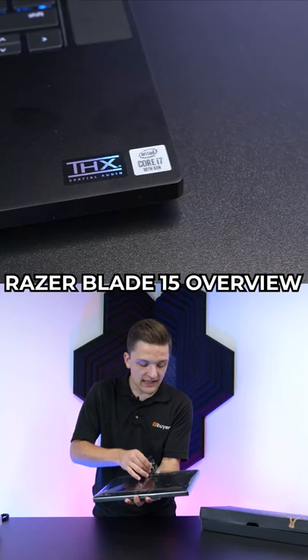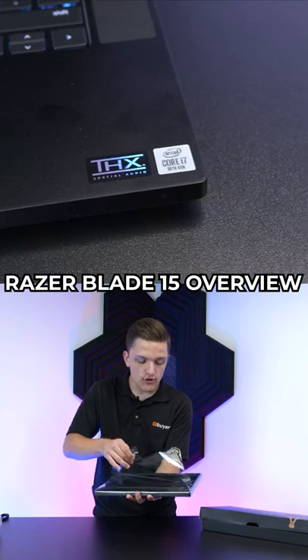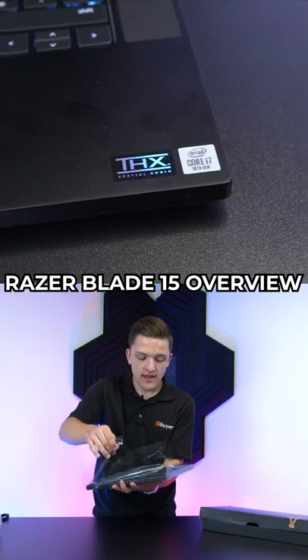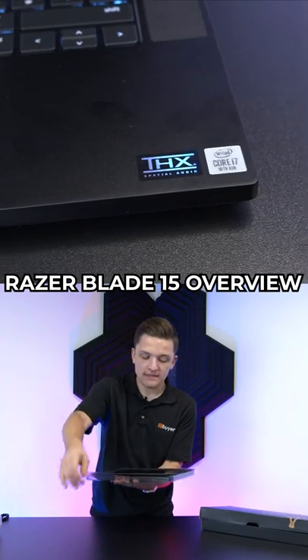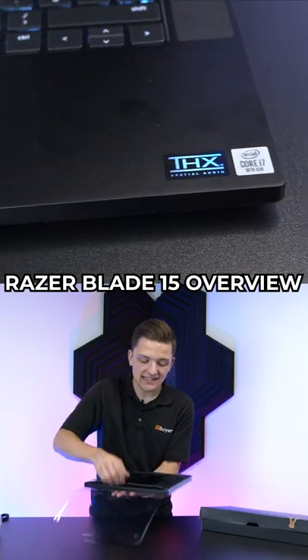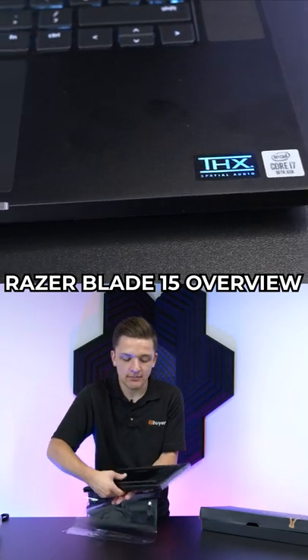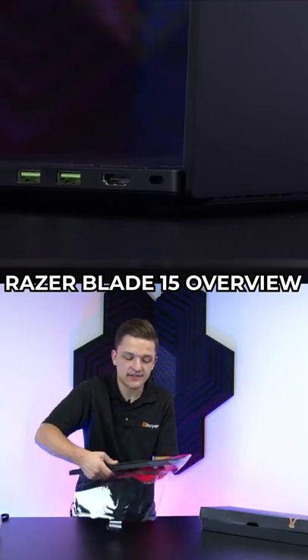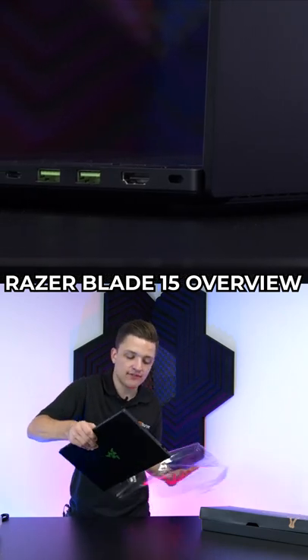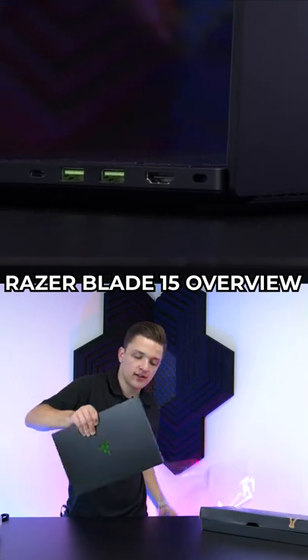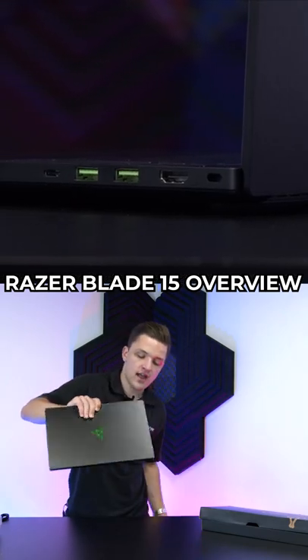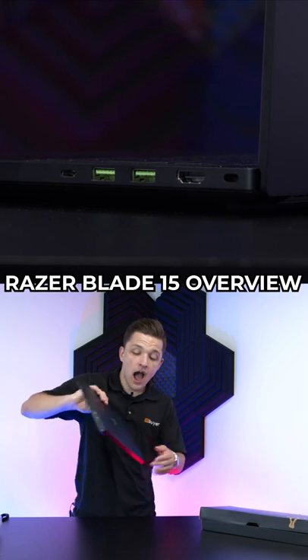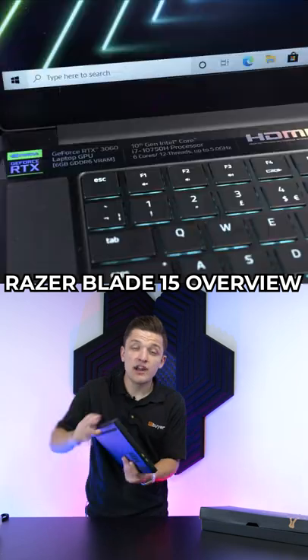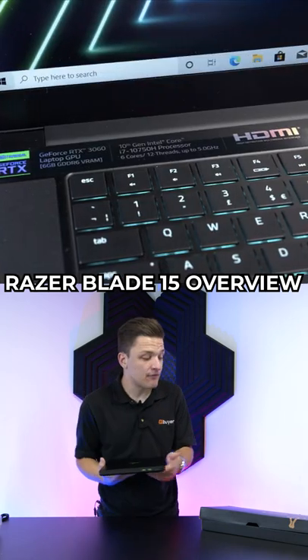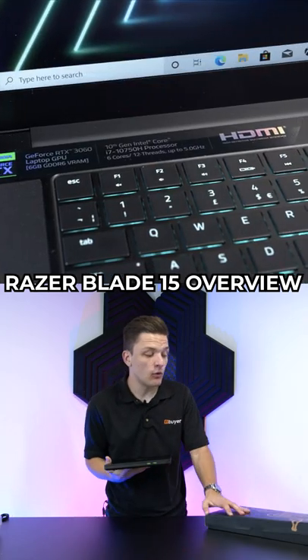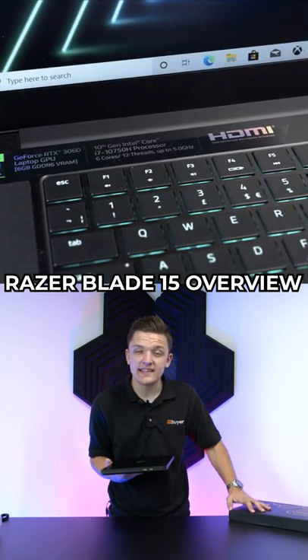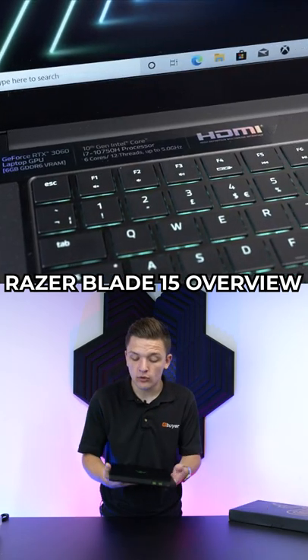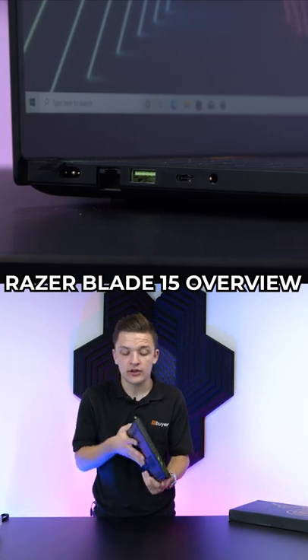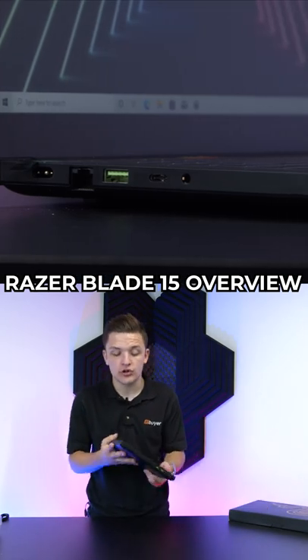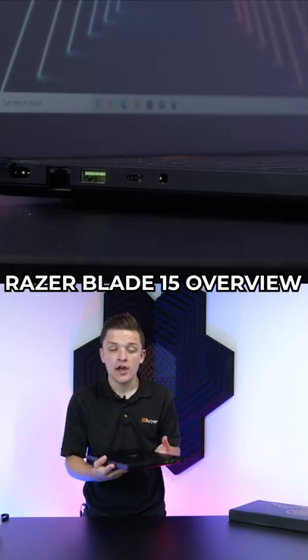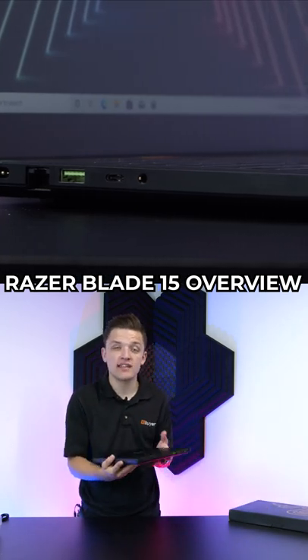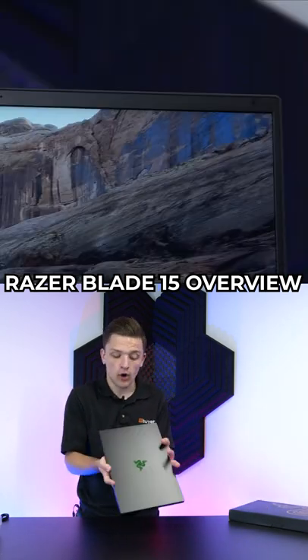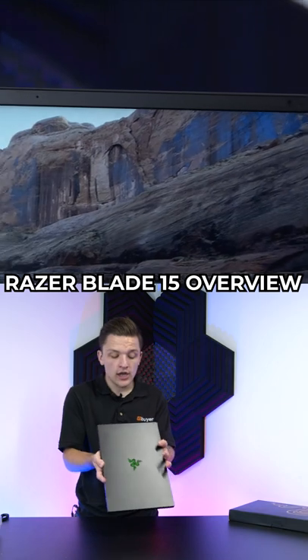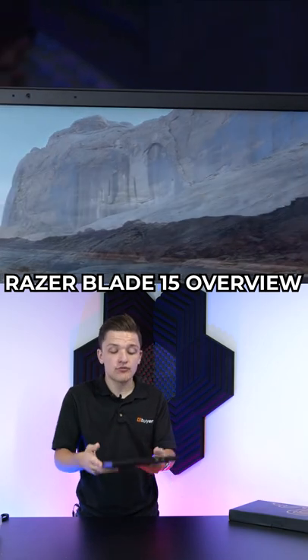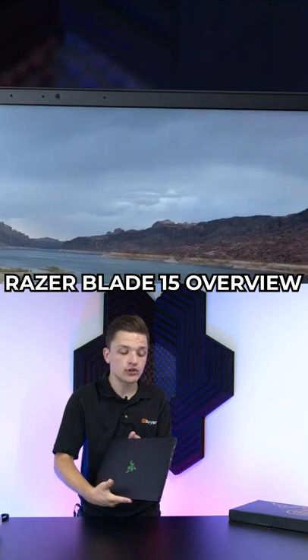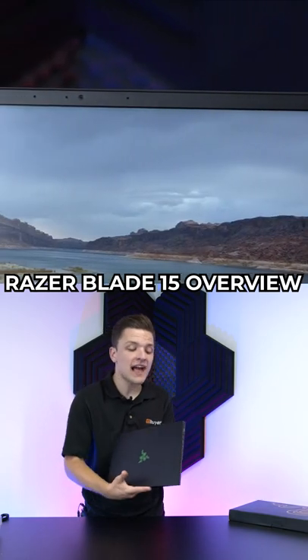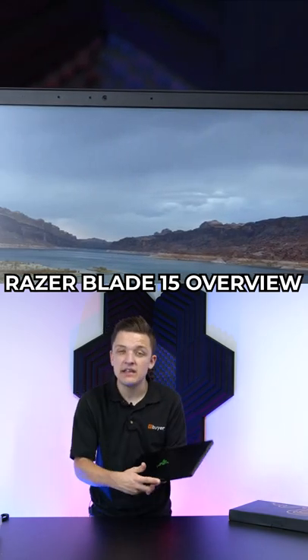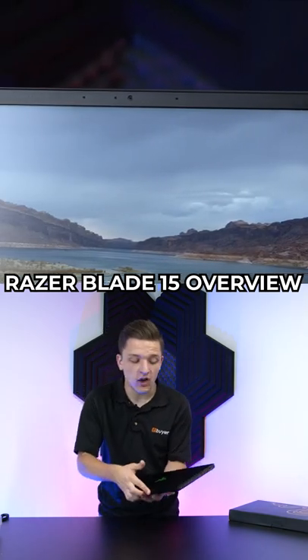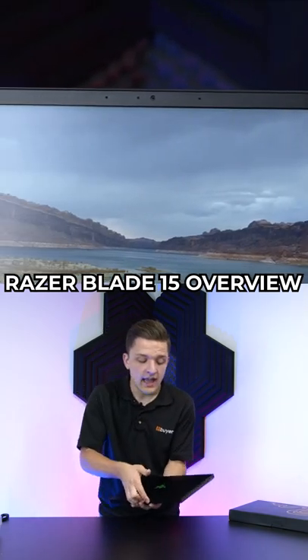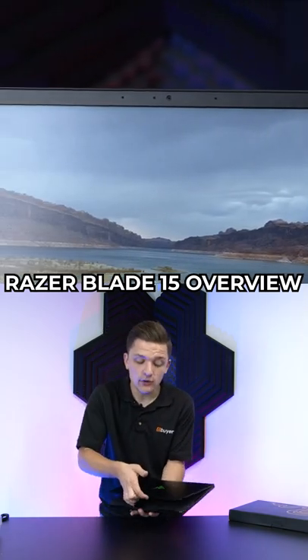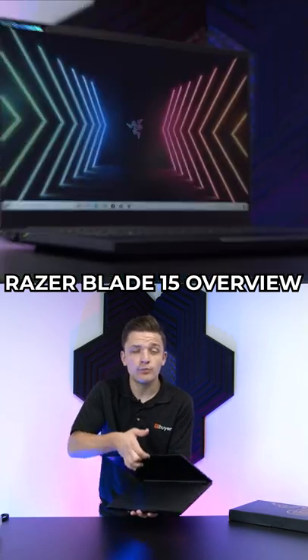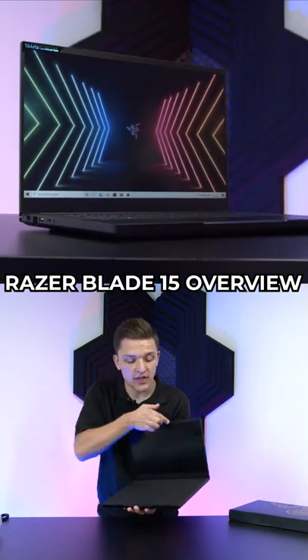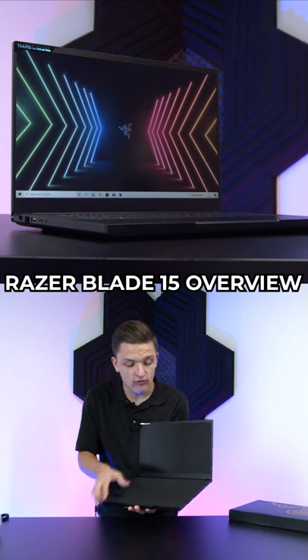Let's remove this plastic protective sleeve — you can really feel the weight and the build quality and construction of this Razer notebook. You've got this really nice all-black aluminium design. It feels super, super sturdy already.